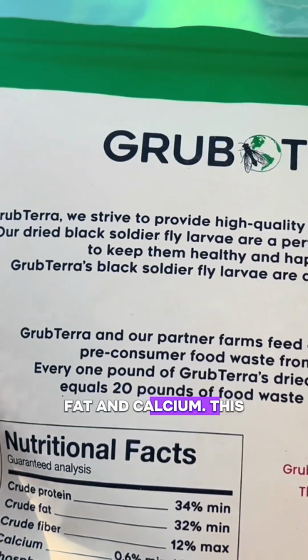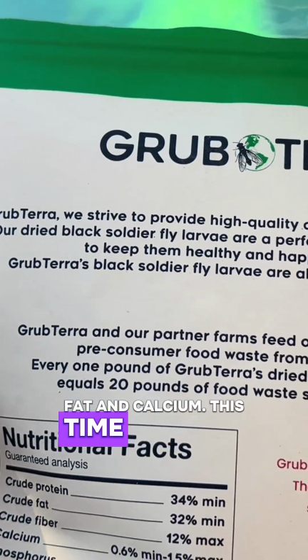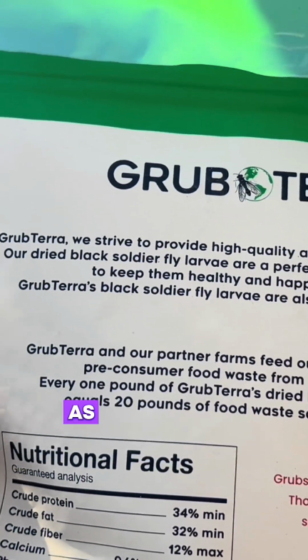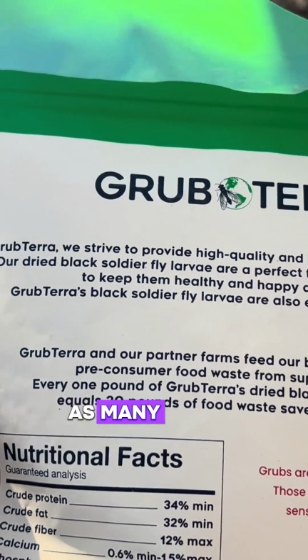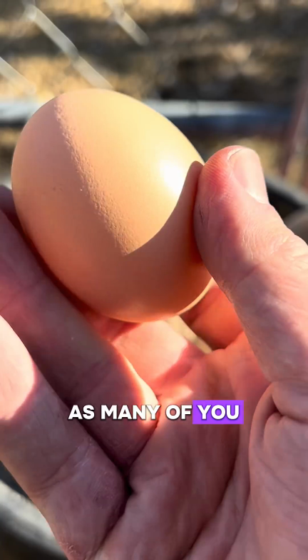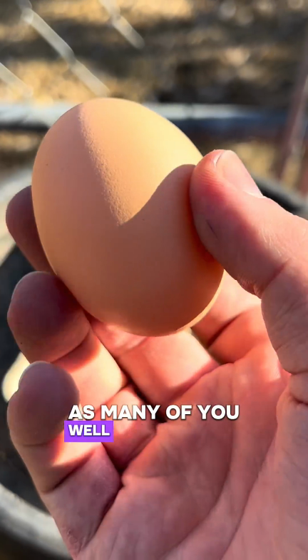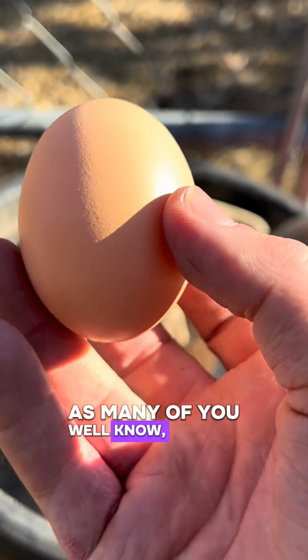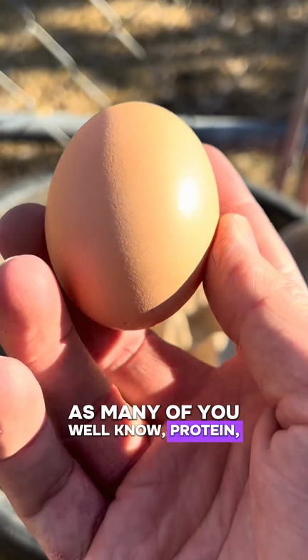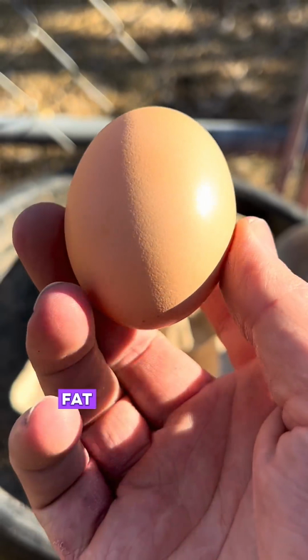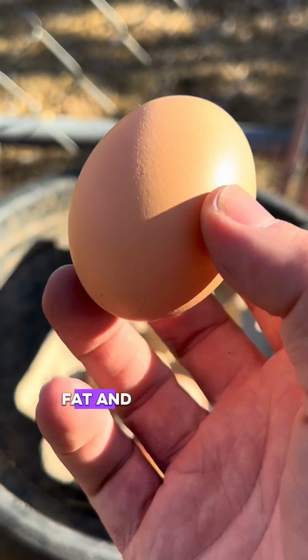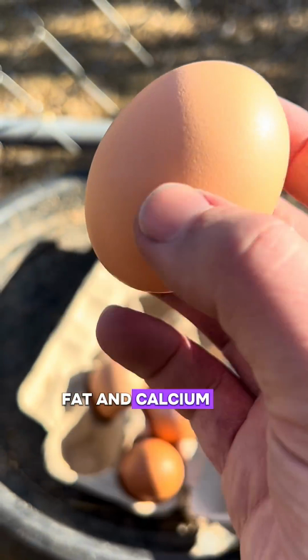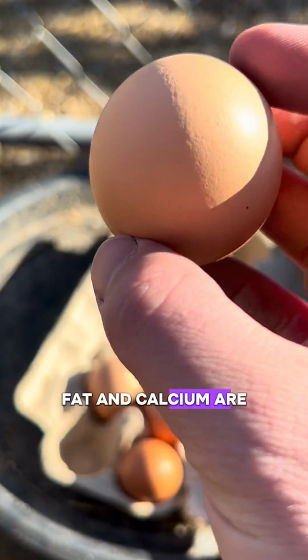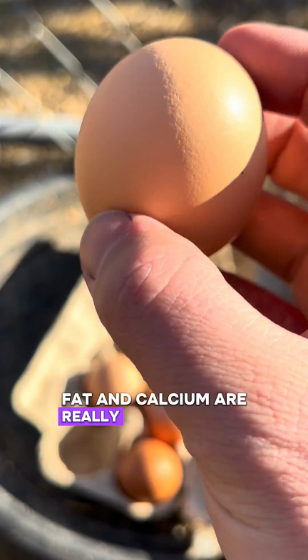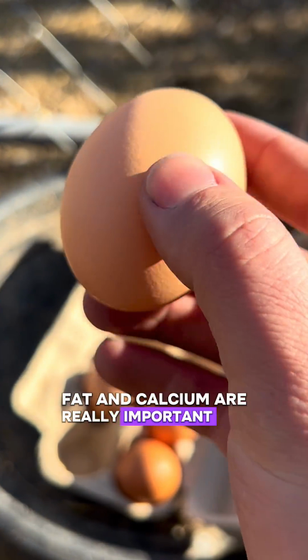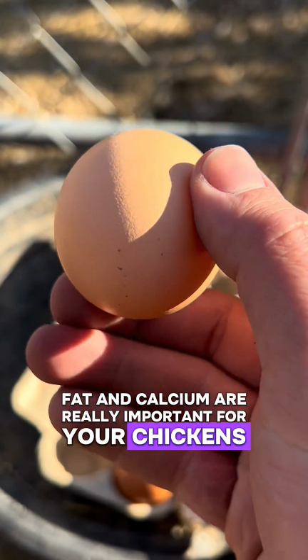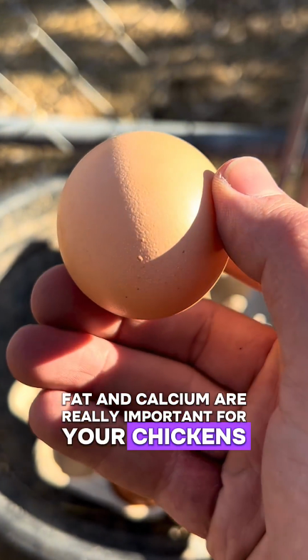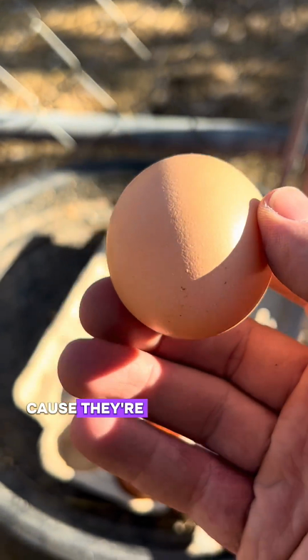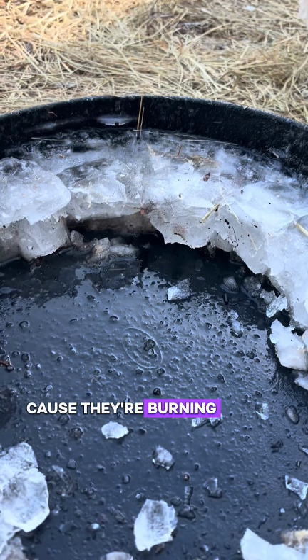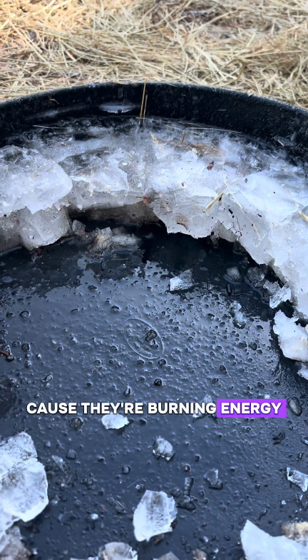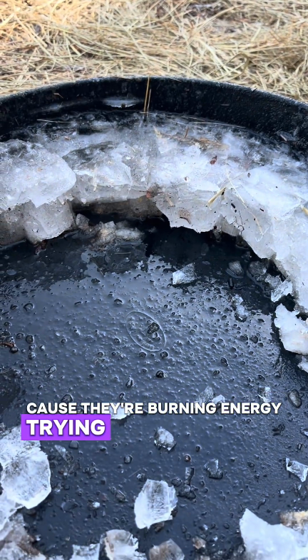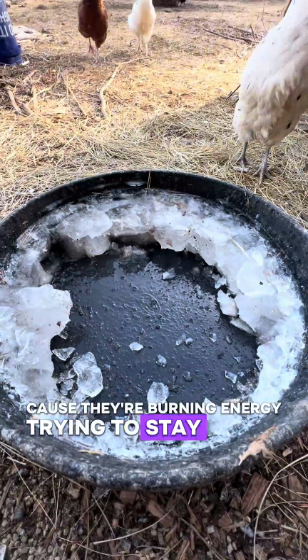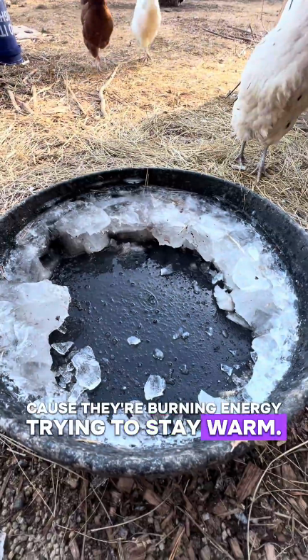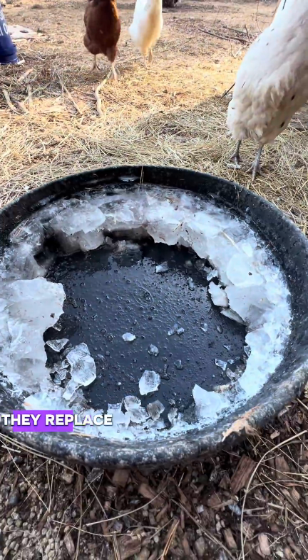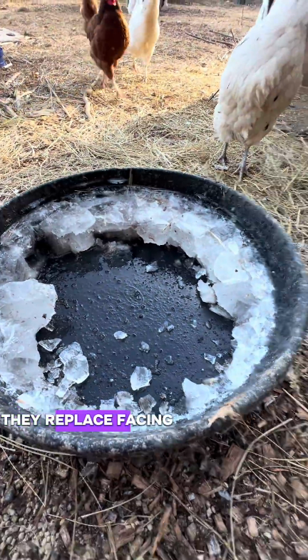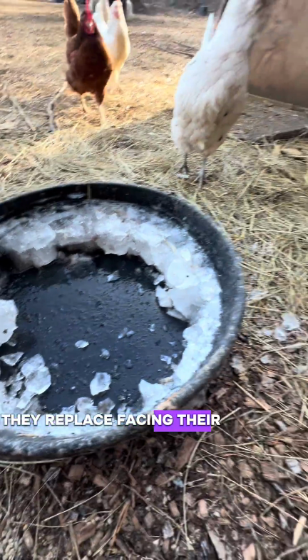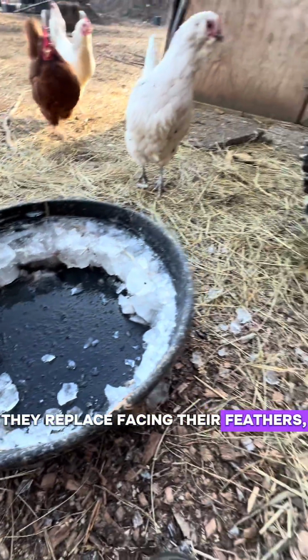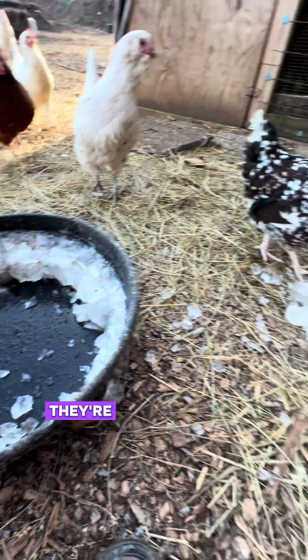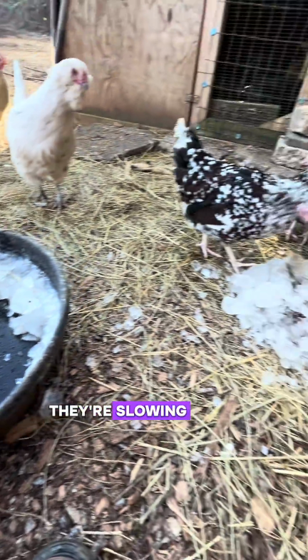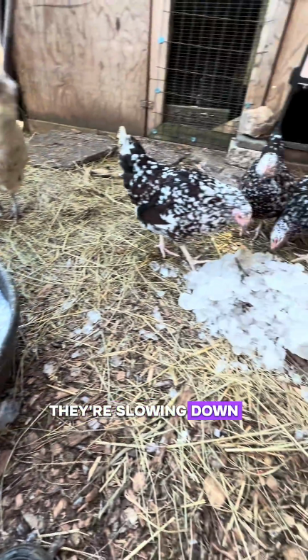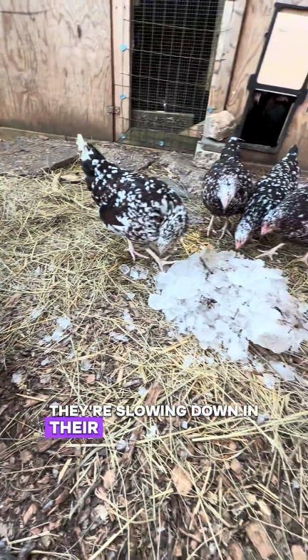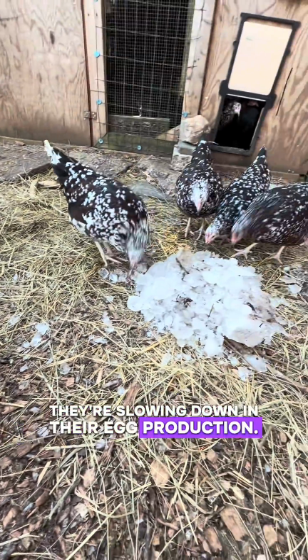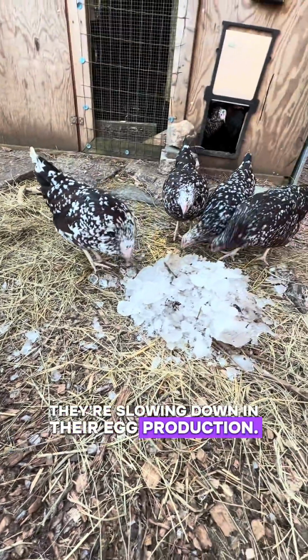This time of year, as many of you well know, protein, fat, and calcium are really important for your chickens because they're burning energy trying to stay warm, they're replacing their feathers, and they're slowing down in their egg production.